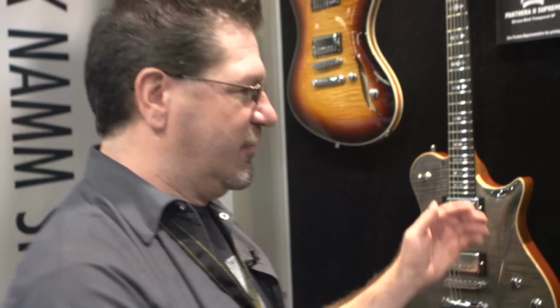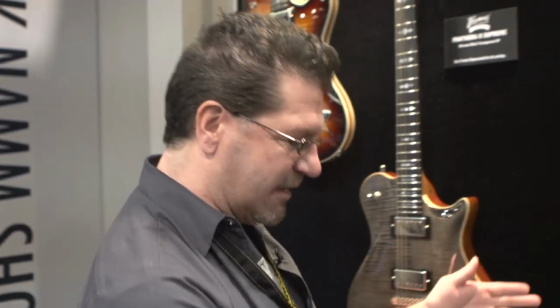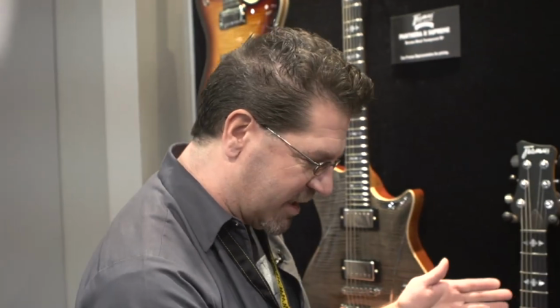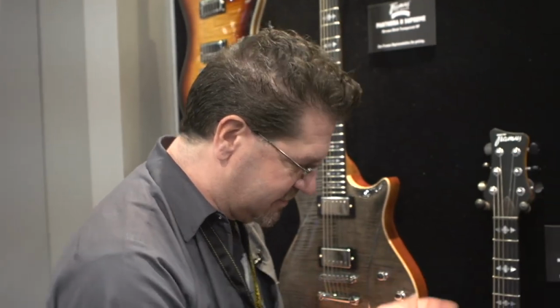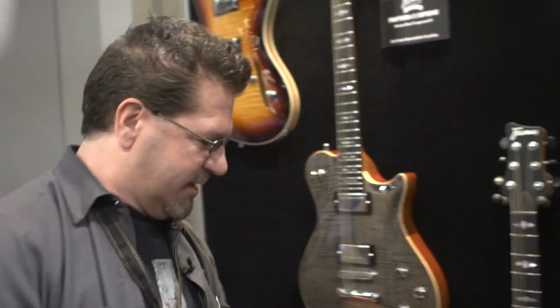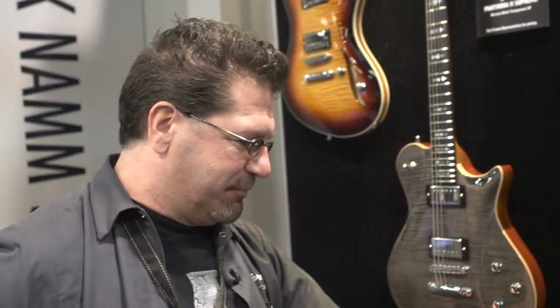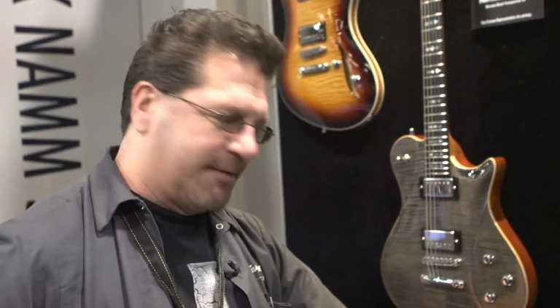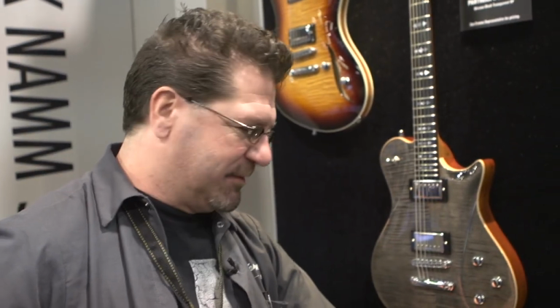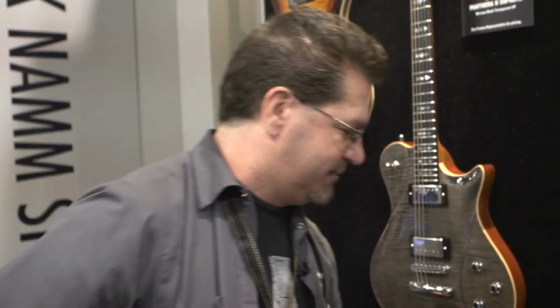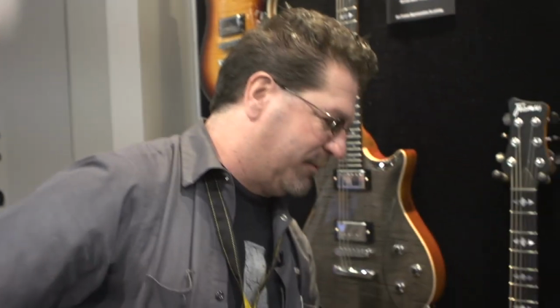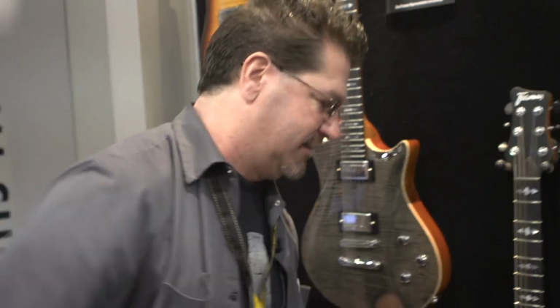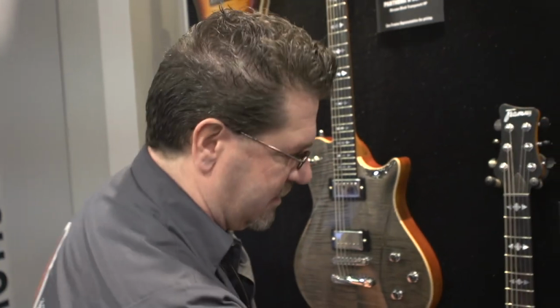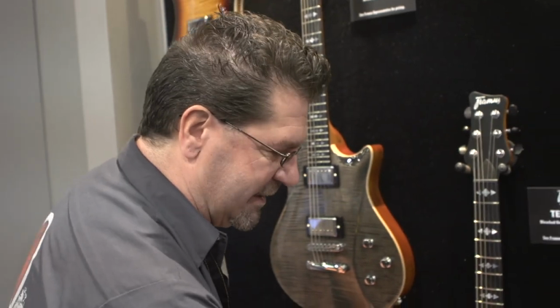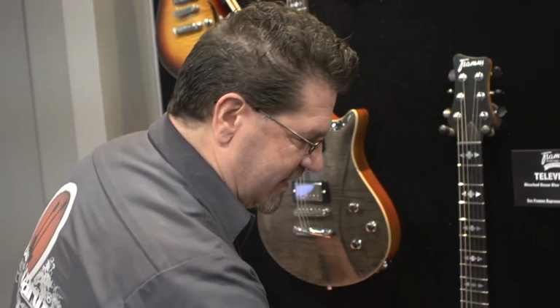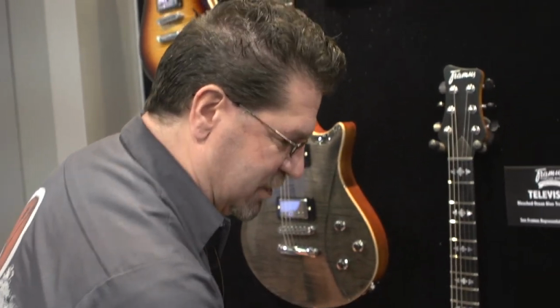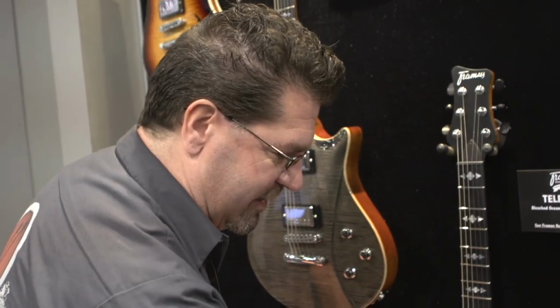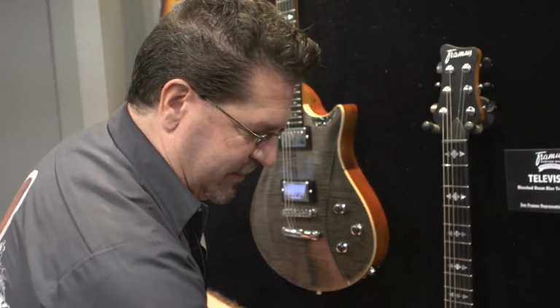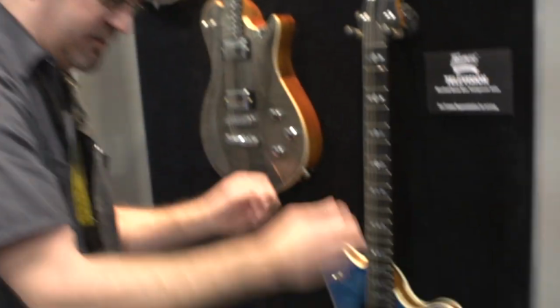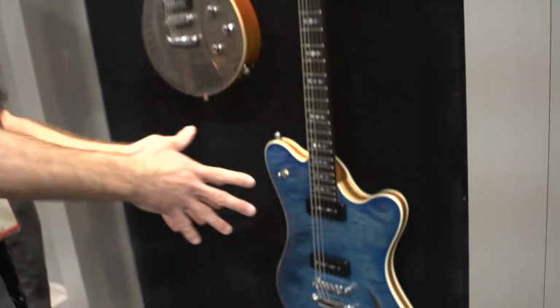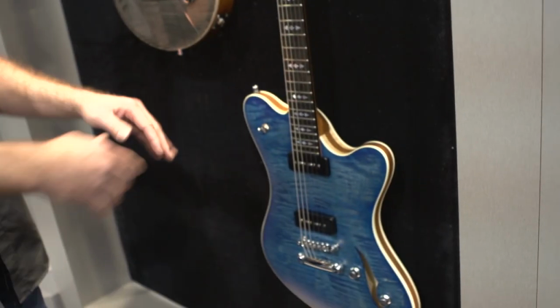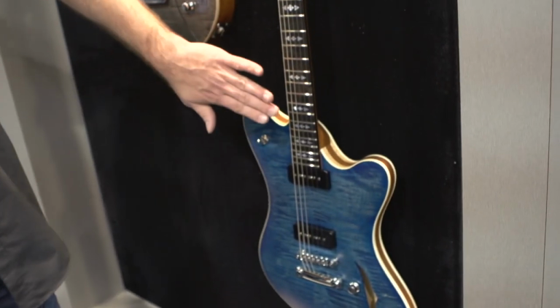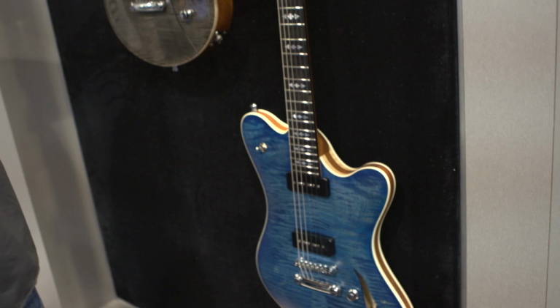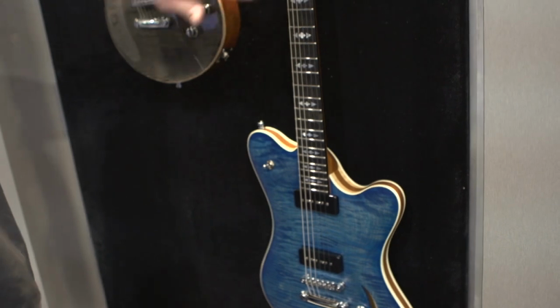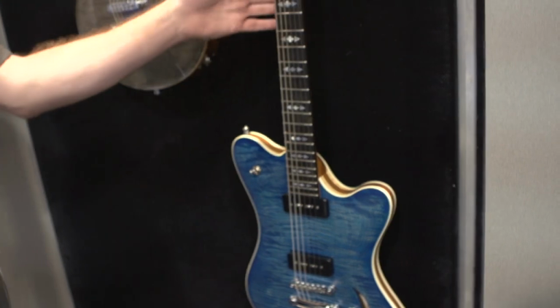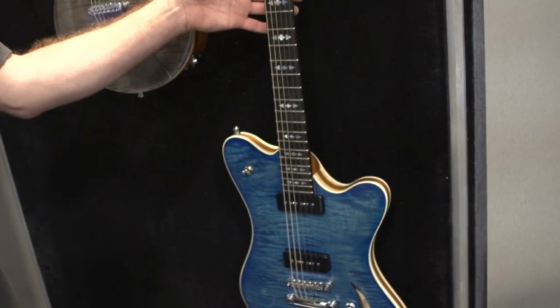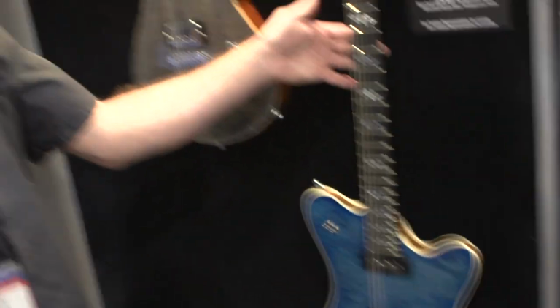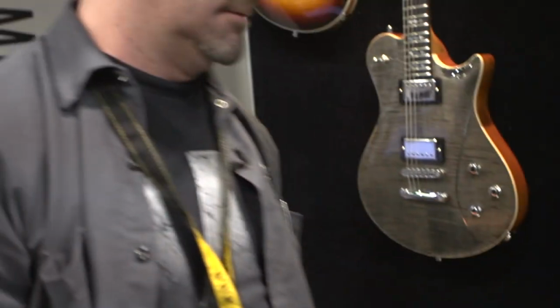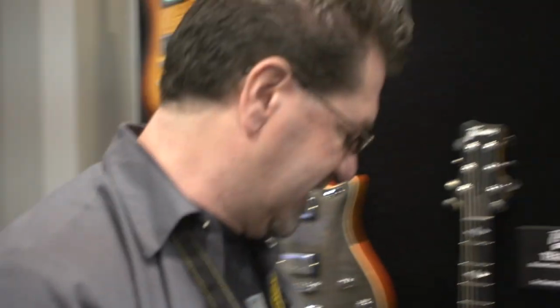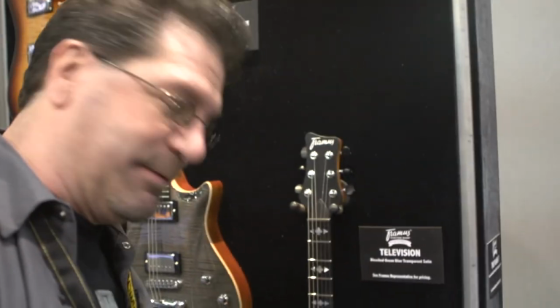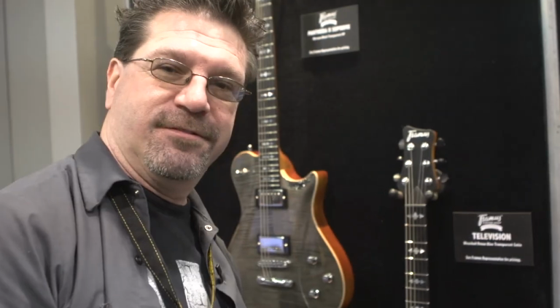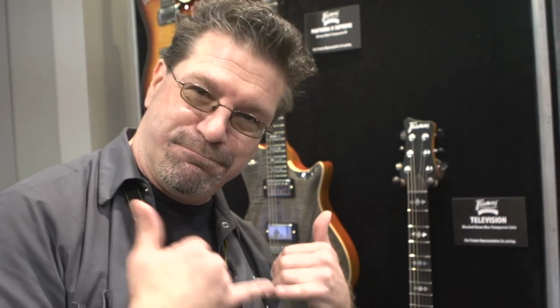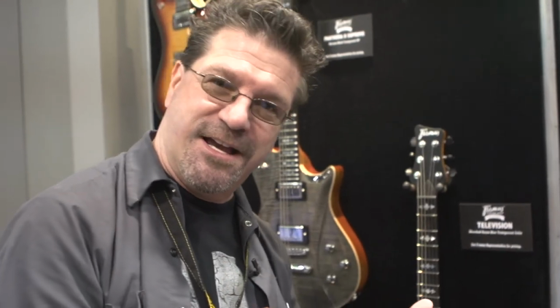We have the Television model. It has a flame maple top, maple back, mahogany inset that's been carved out — it's fully hollow. It has an ebony fingerboard with a mahogany neck, and P90 pickups for that bitchin' sound.